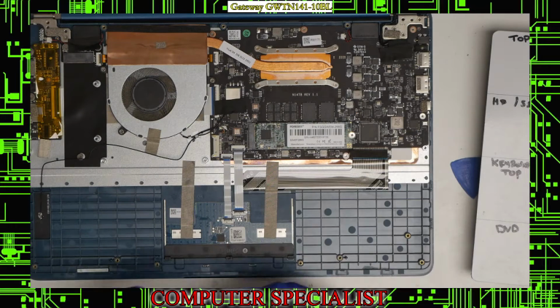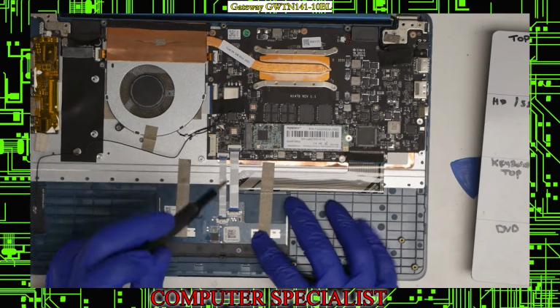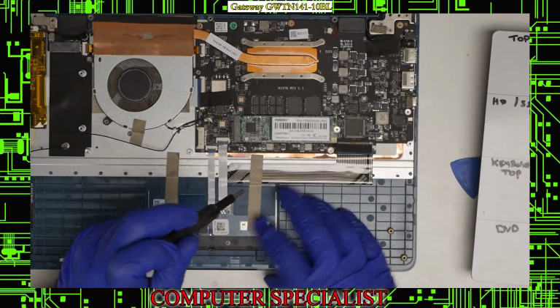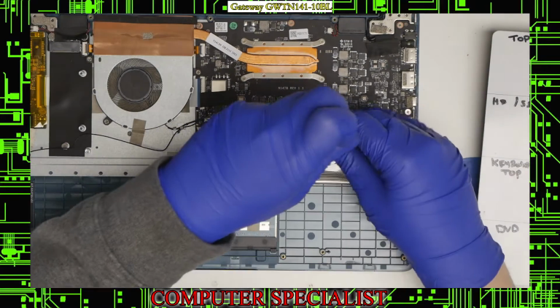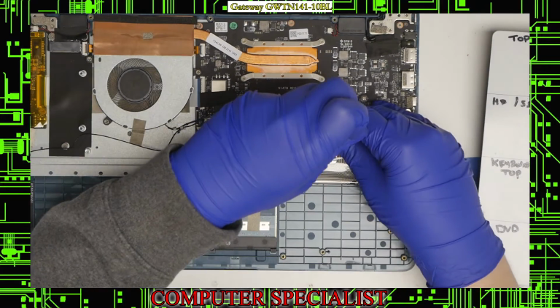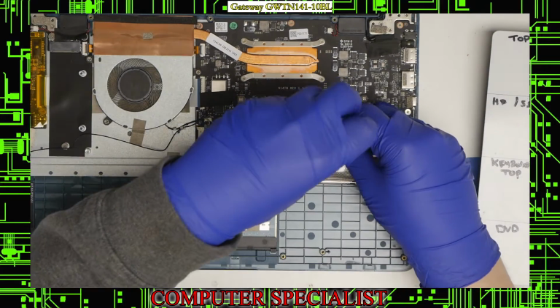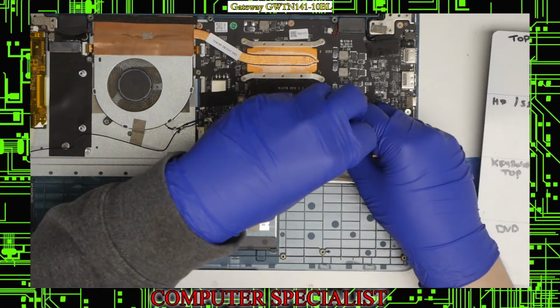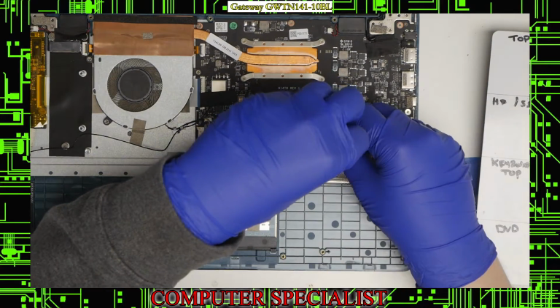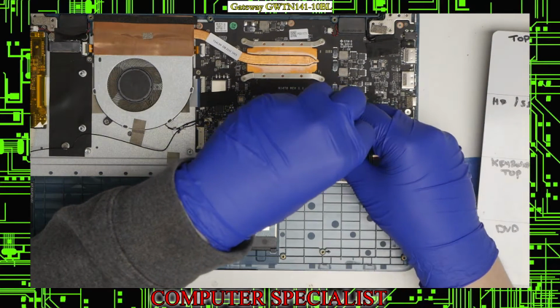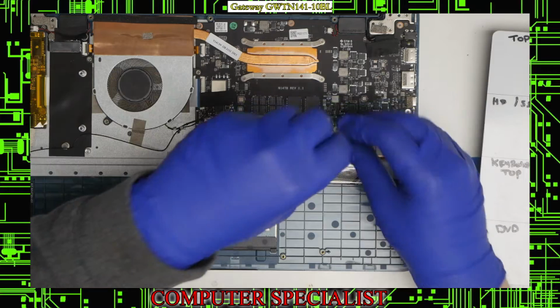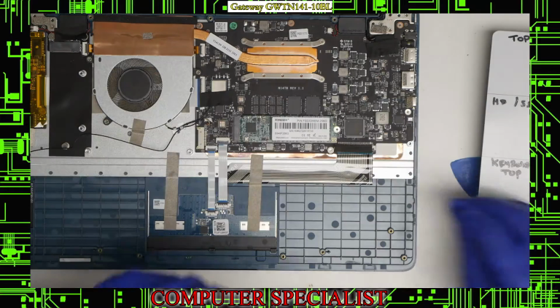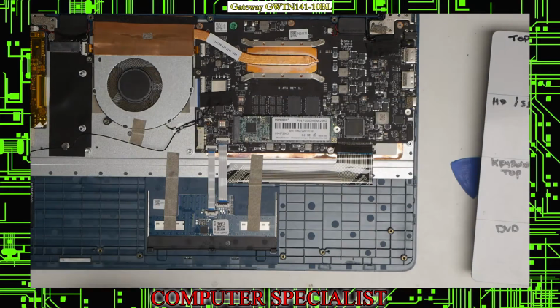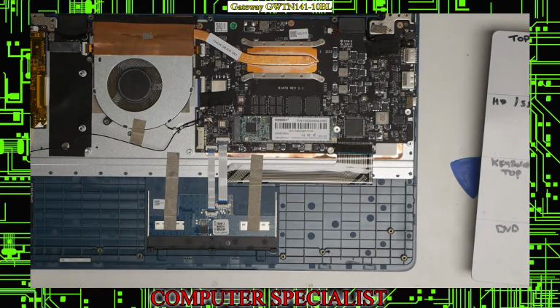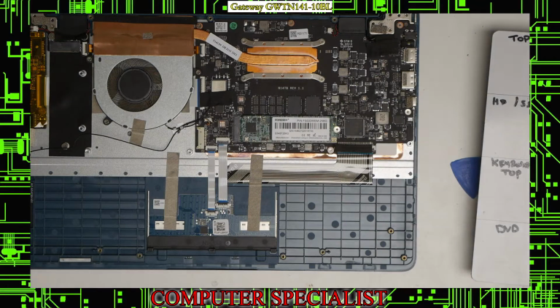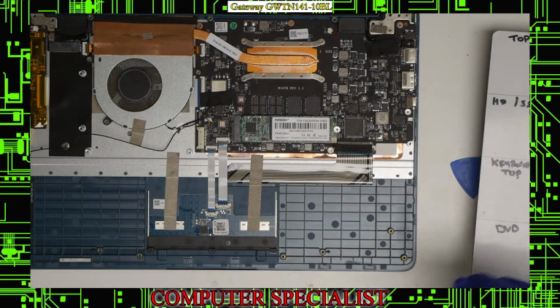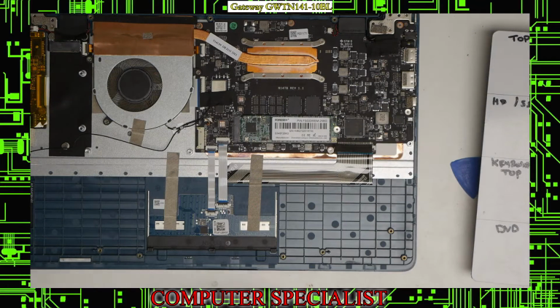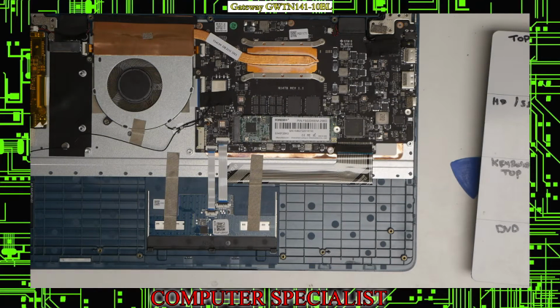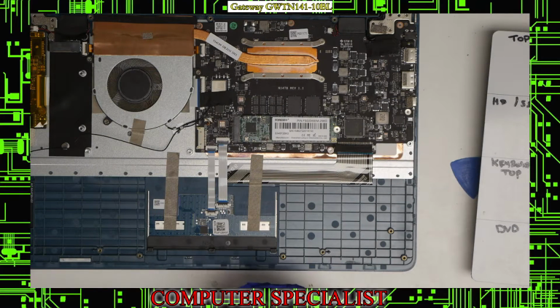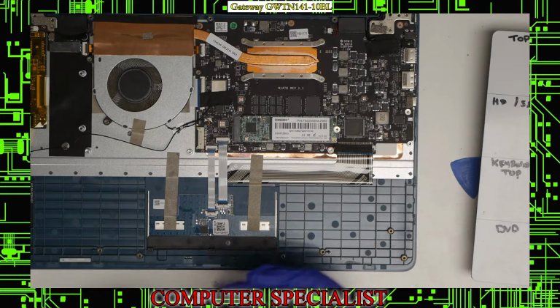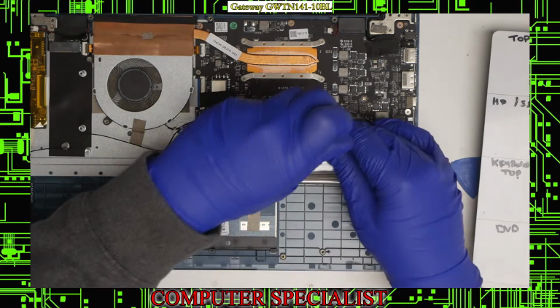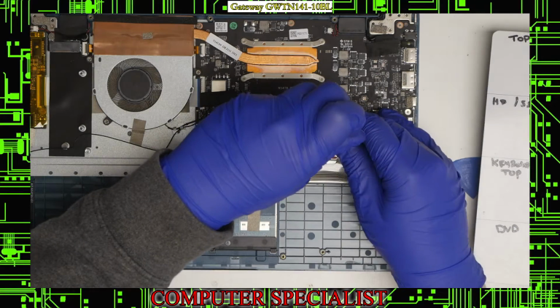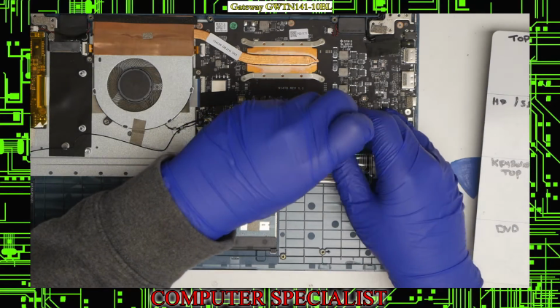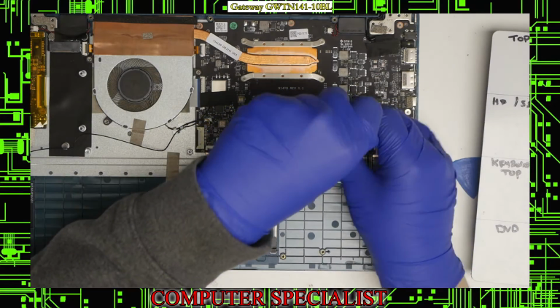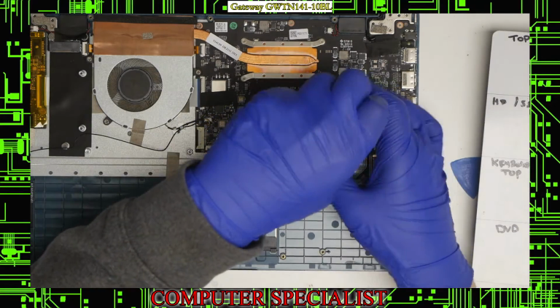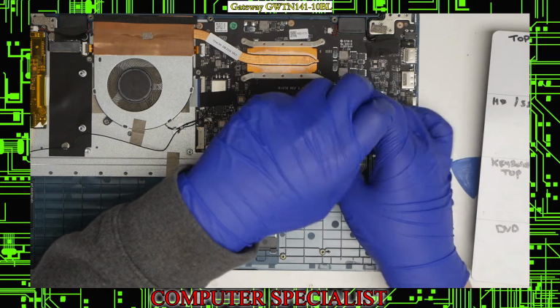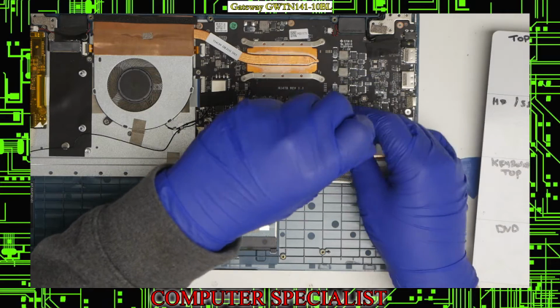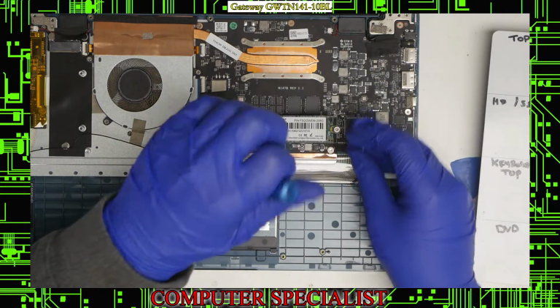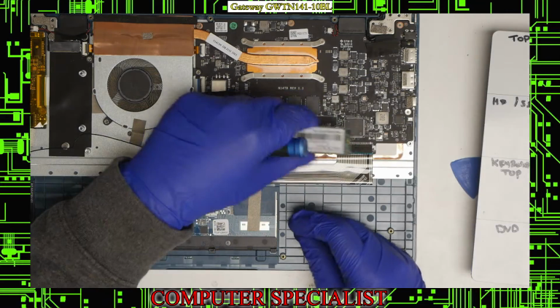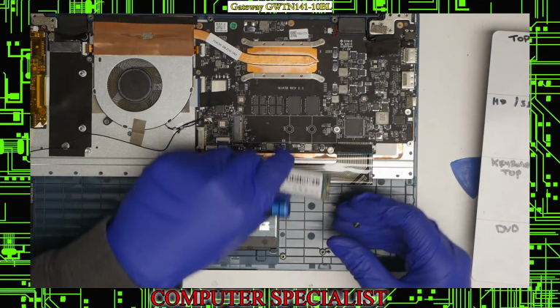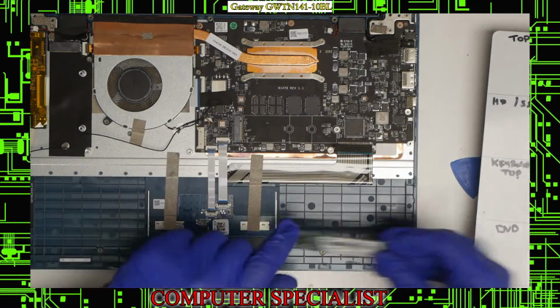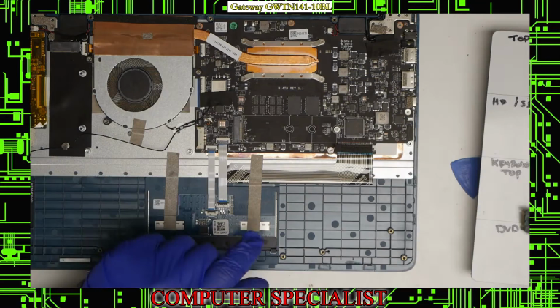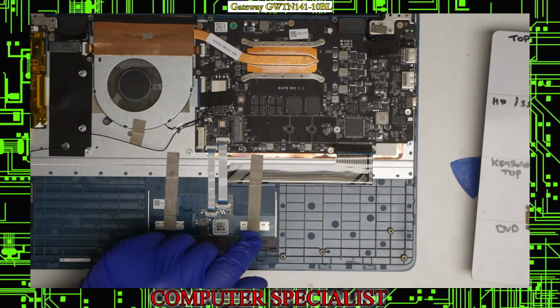Next we have the solid state drive. I'll have to use a smaller Phillips bit to unscrew that, and then I should be able to pull the drive right out.